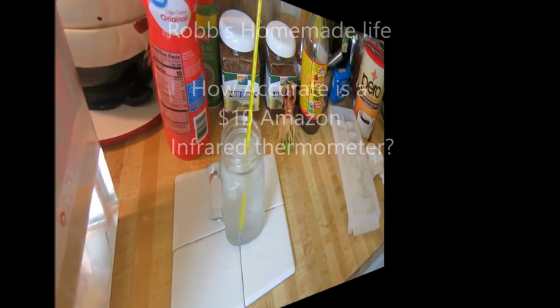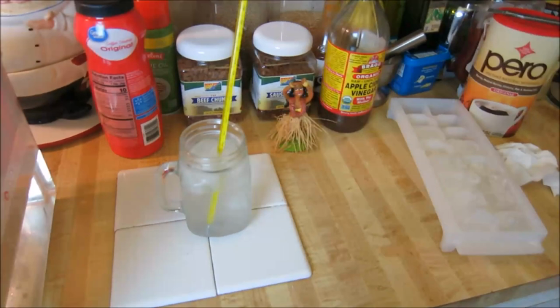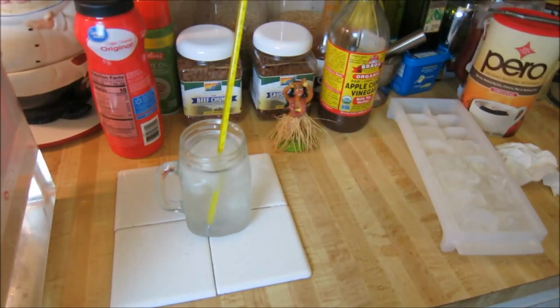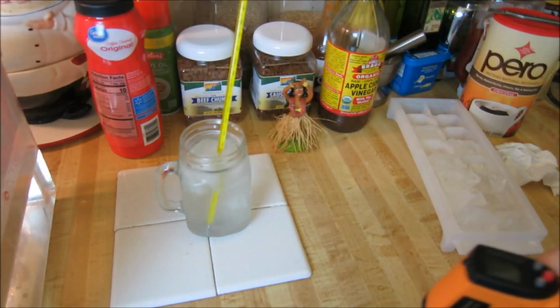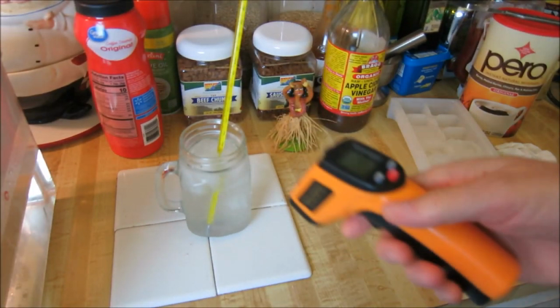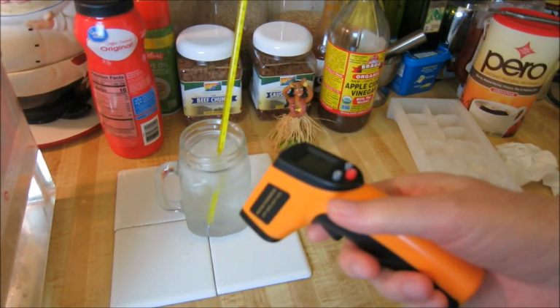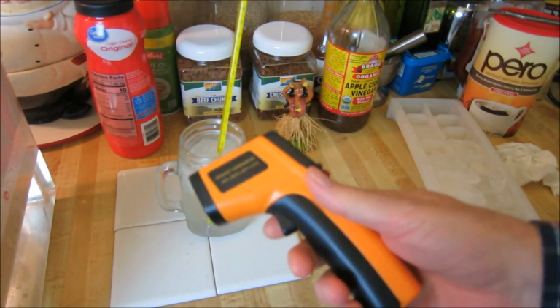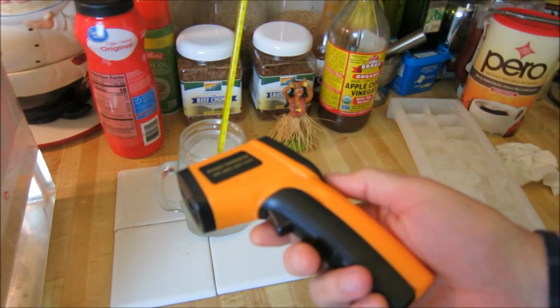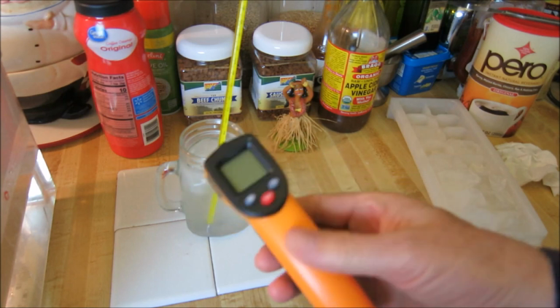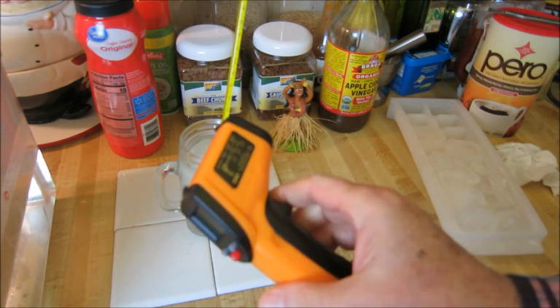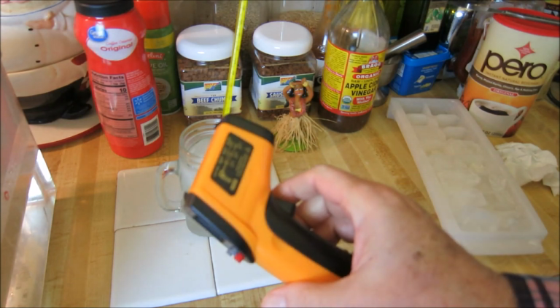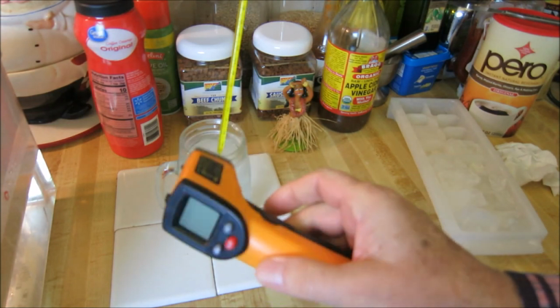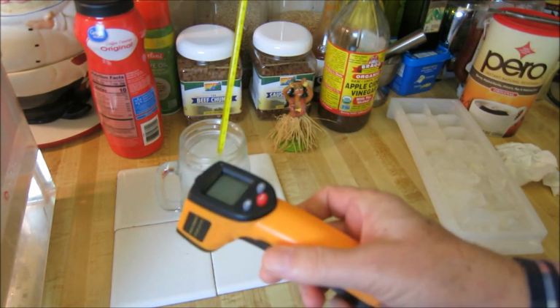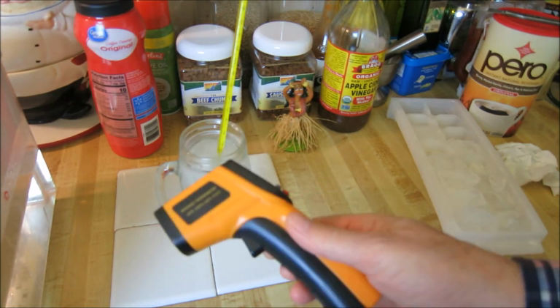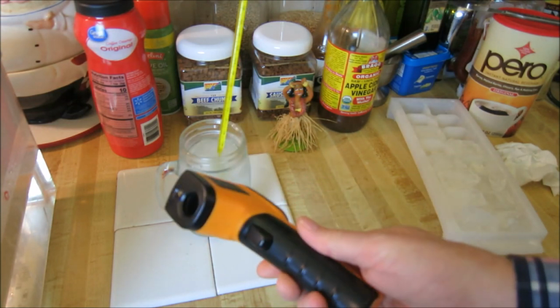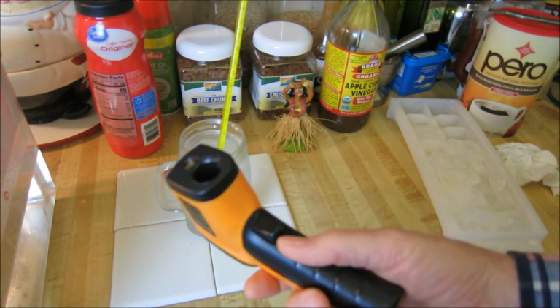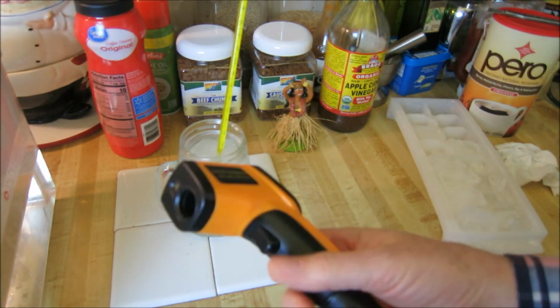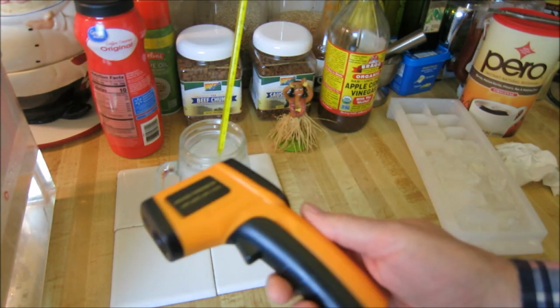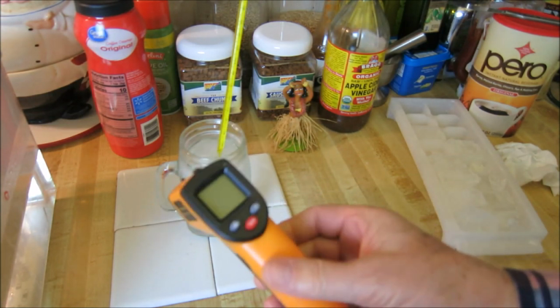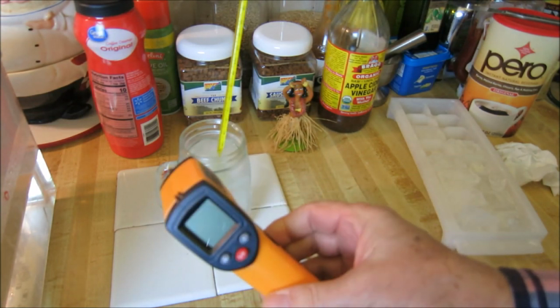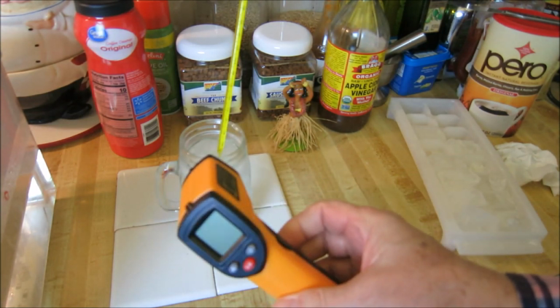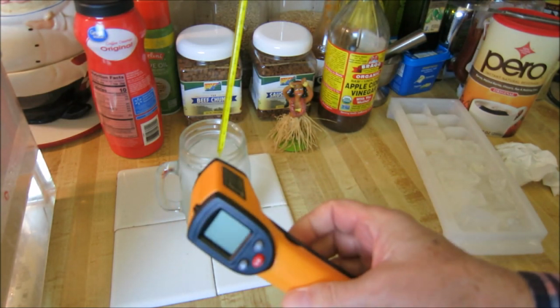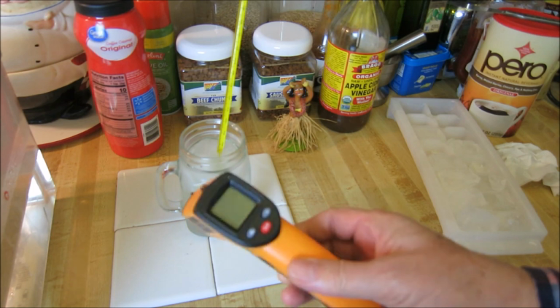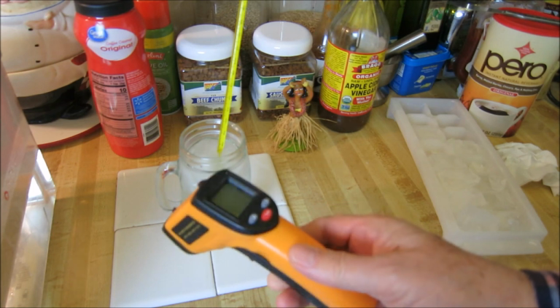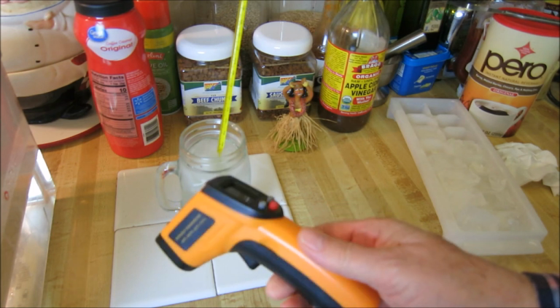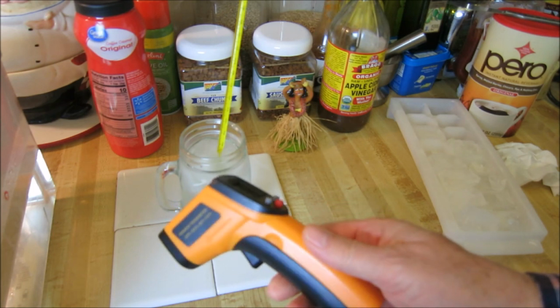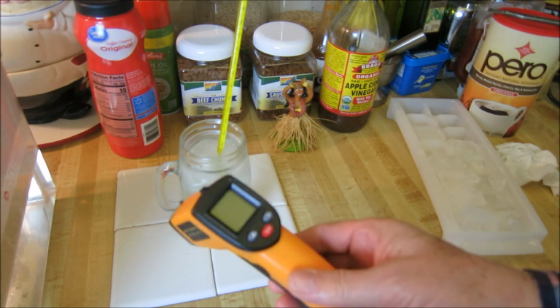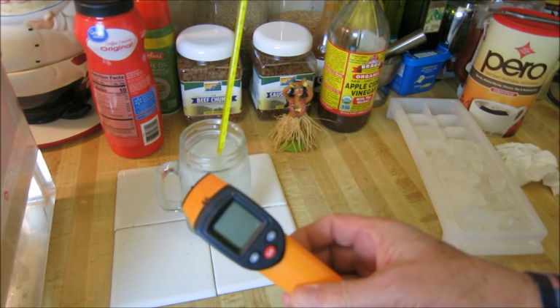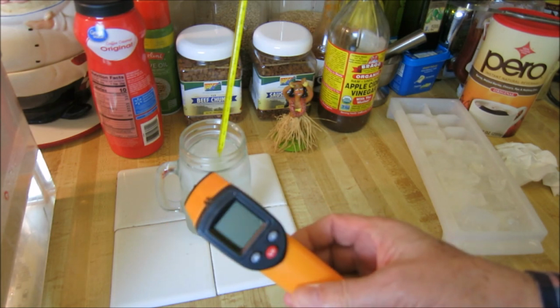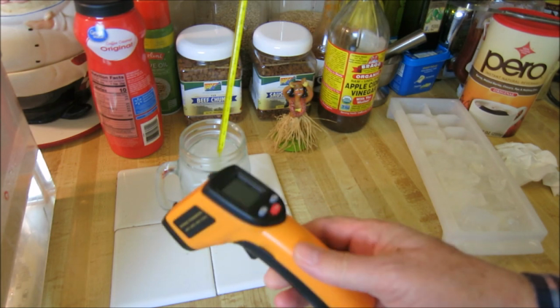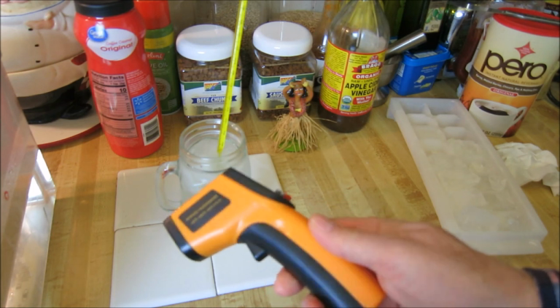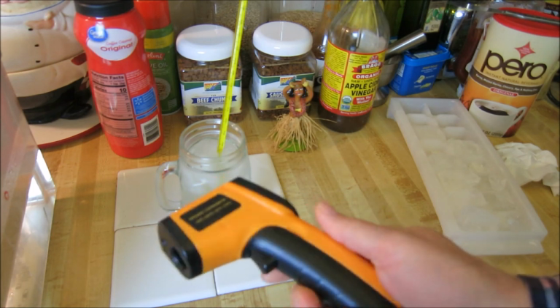Hey YouTube, Bruce. Good morning. It's Rob Moffitt. Guys, I want to talk real quick about these inexpensive infrared thermometers. I've had this a few months, and it's turned out to be one of the most useful, low-cost tools I've ever bought.